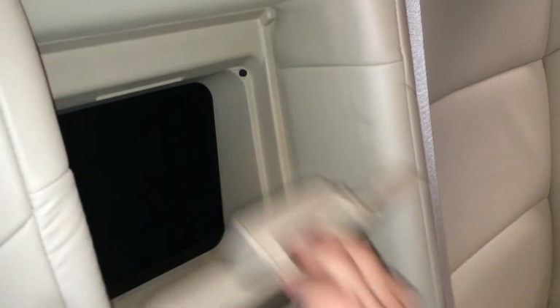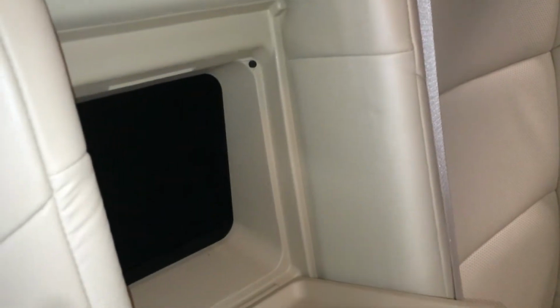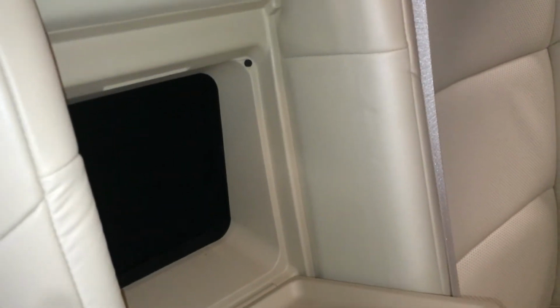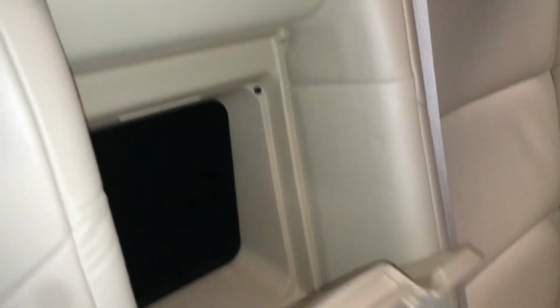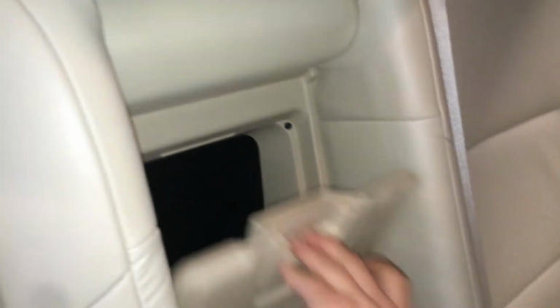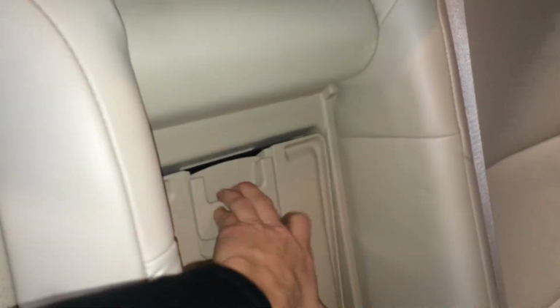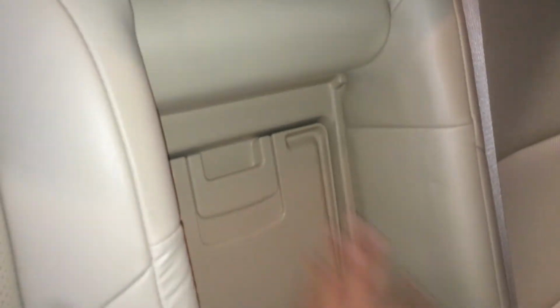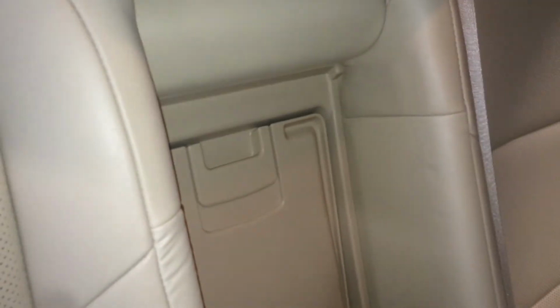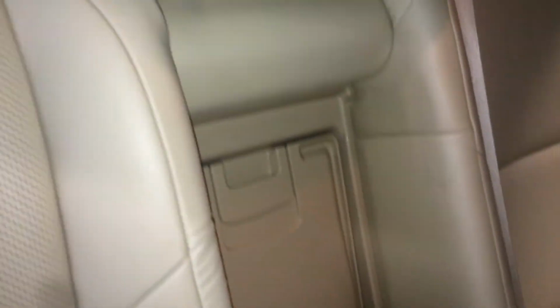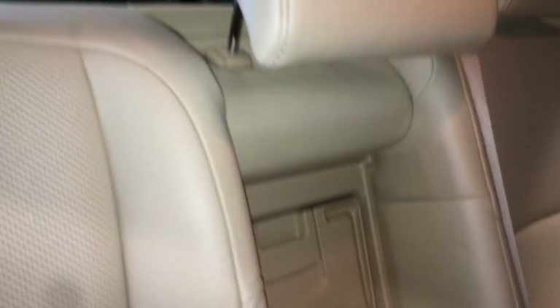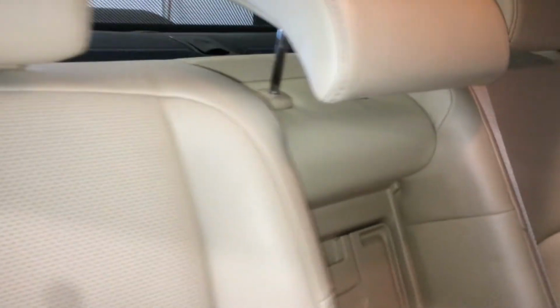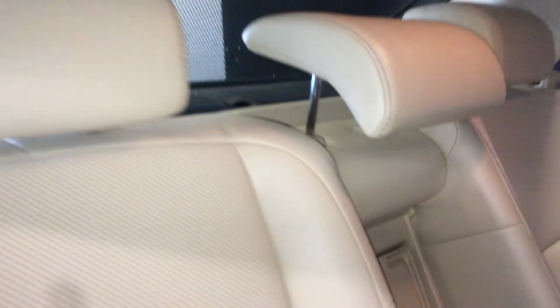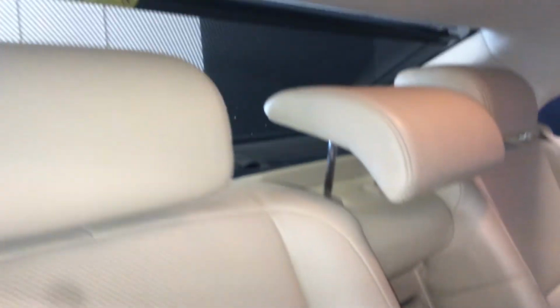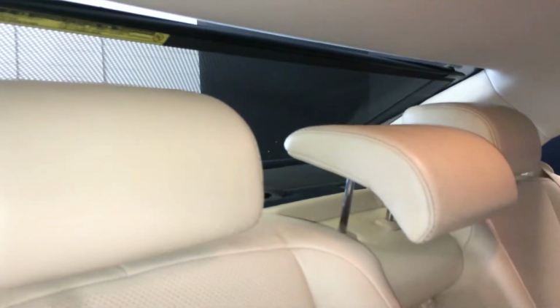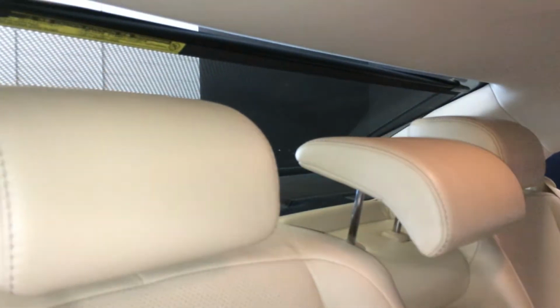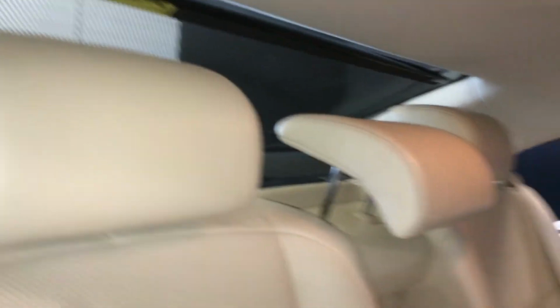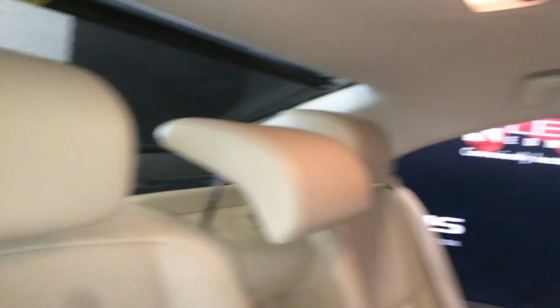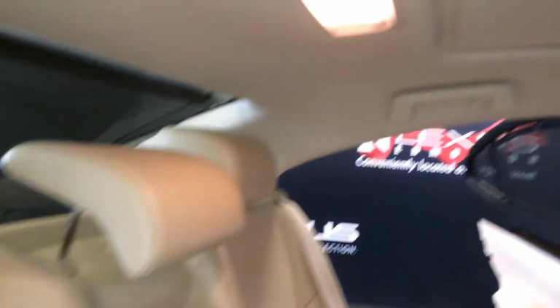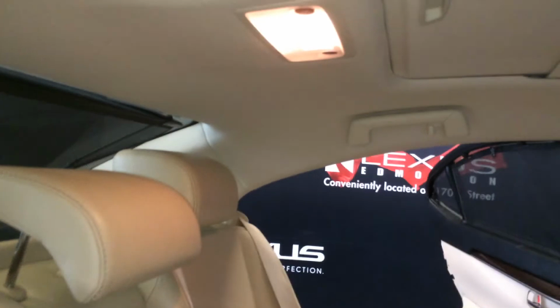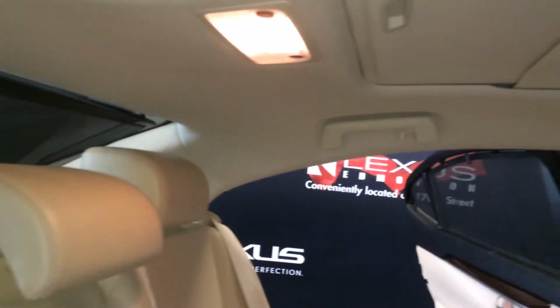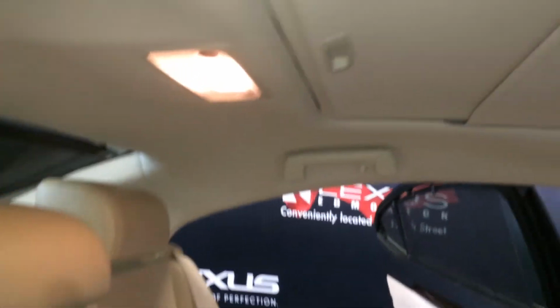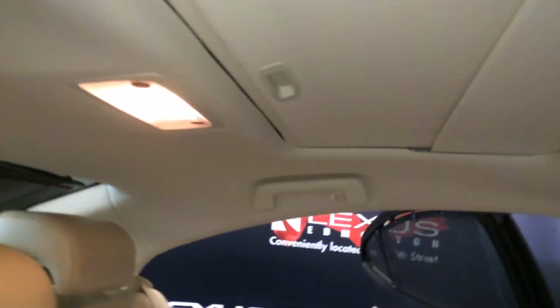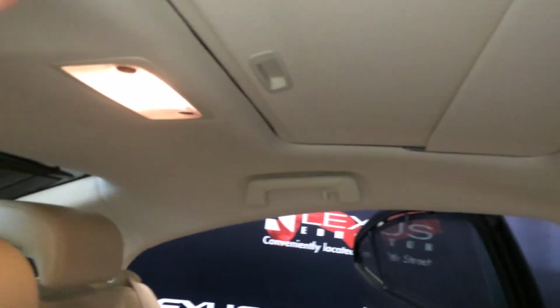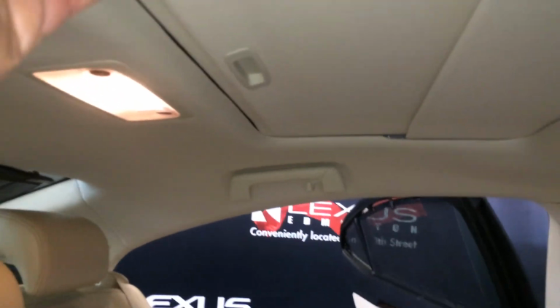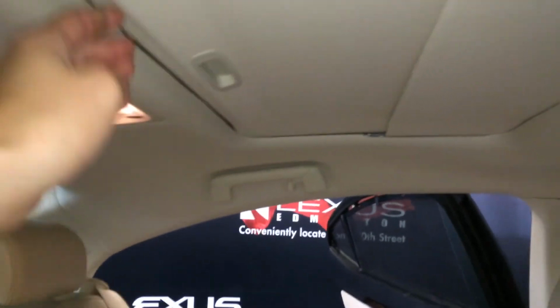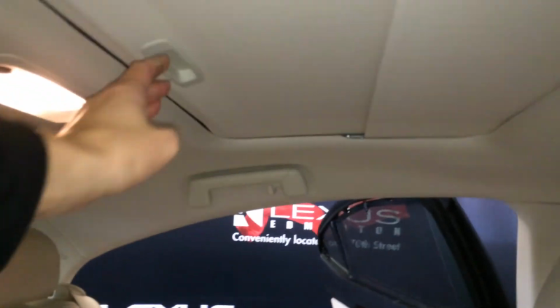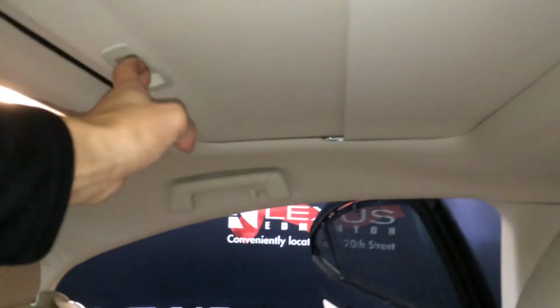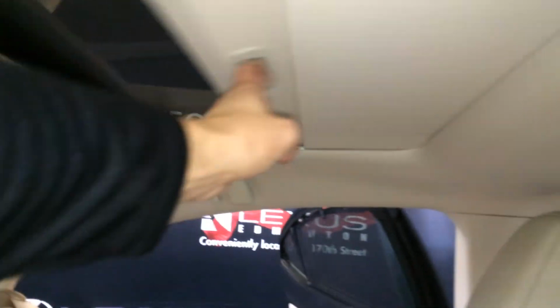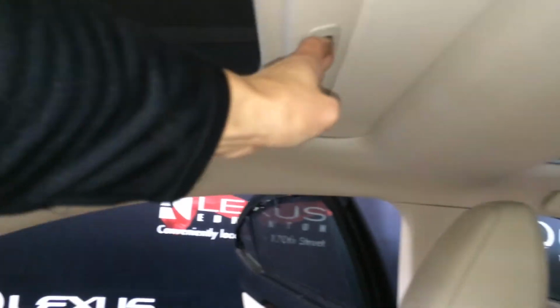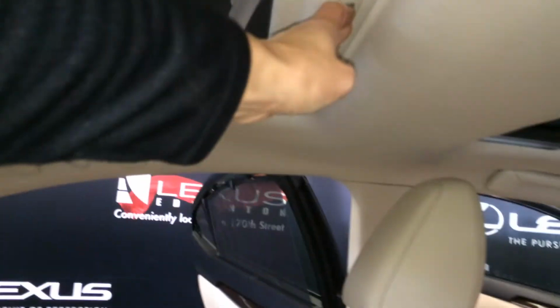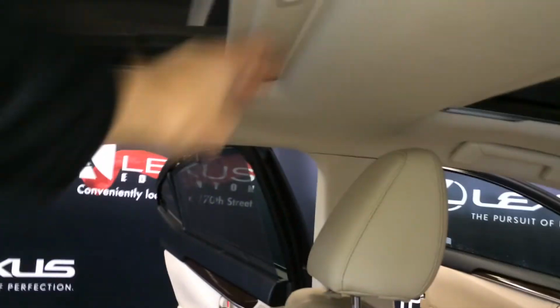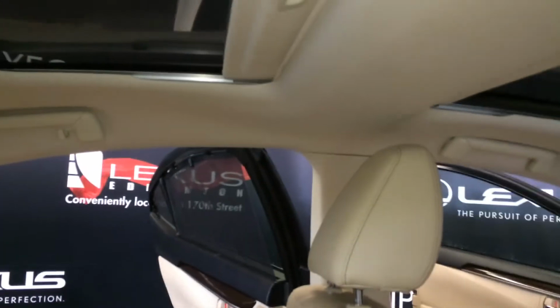Fold-down armrests with cup holders — the trunk extension is located behind it. Curtain and side impact airbags, sun shade, overhead handles, hooks, and lighting.